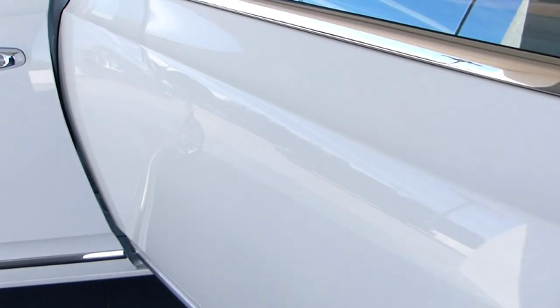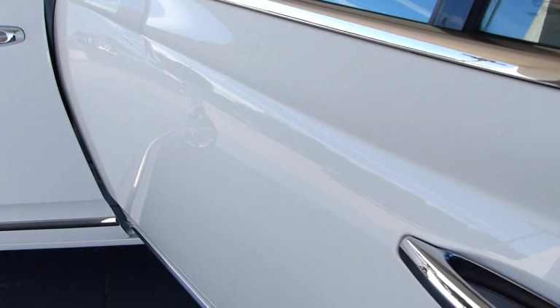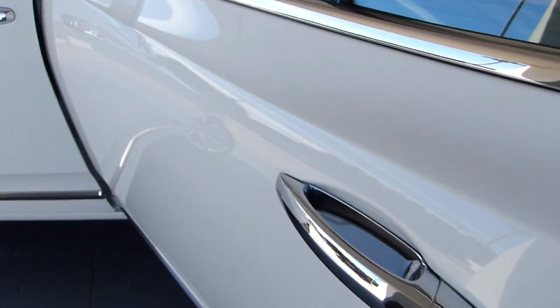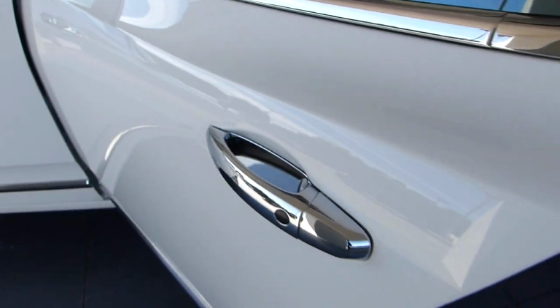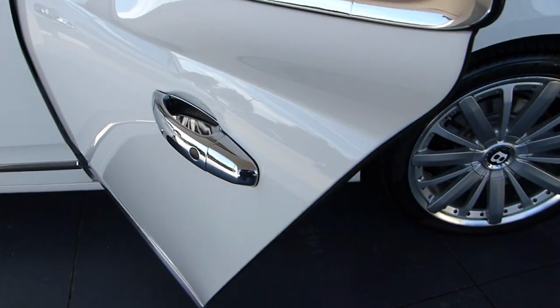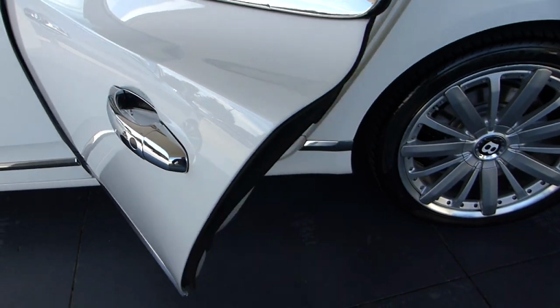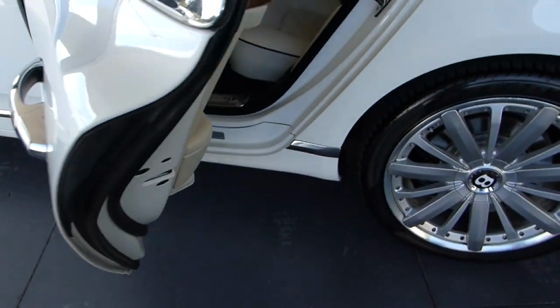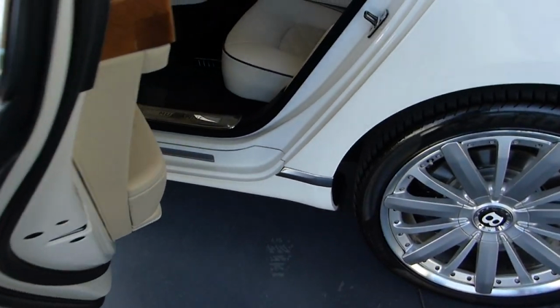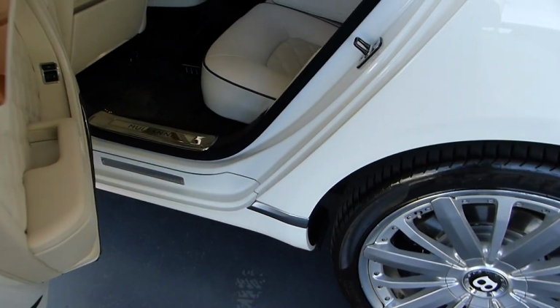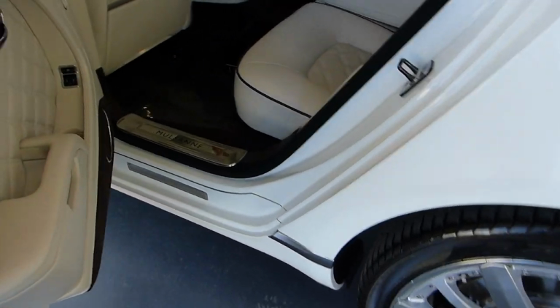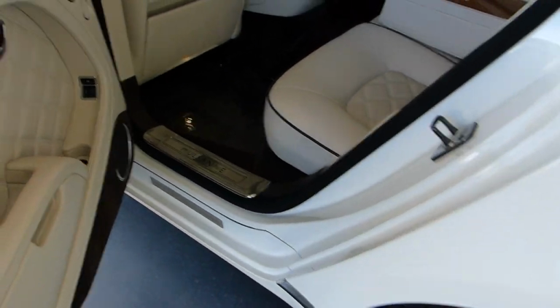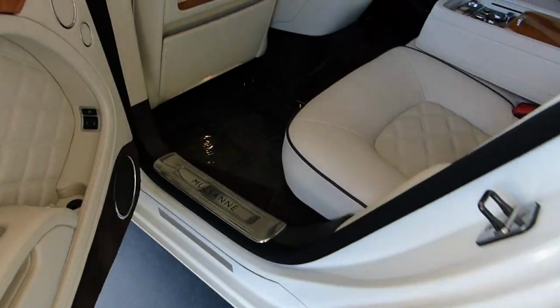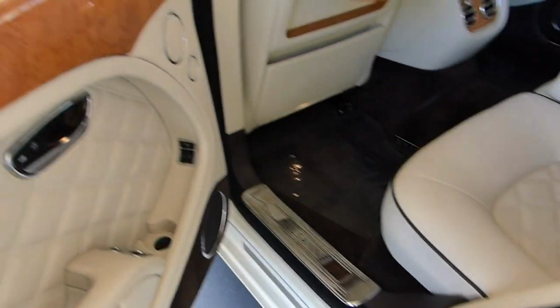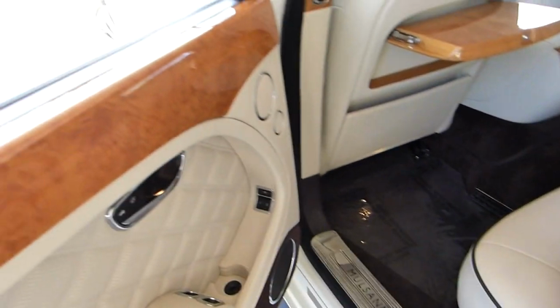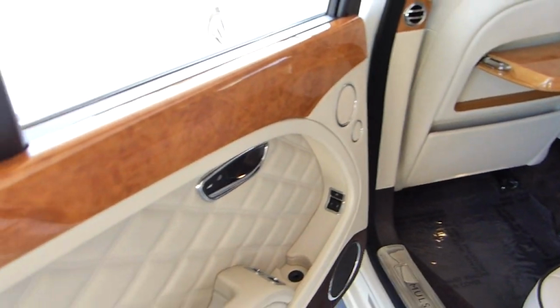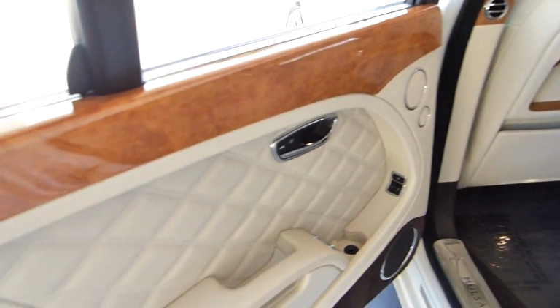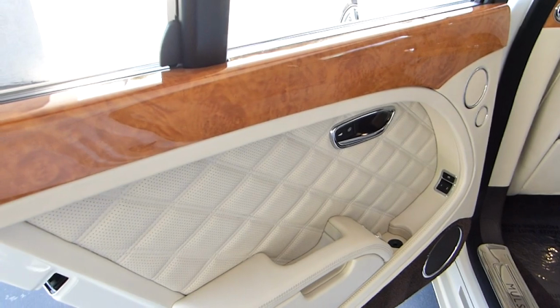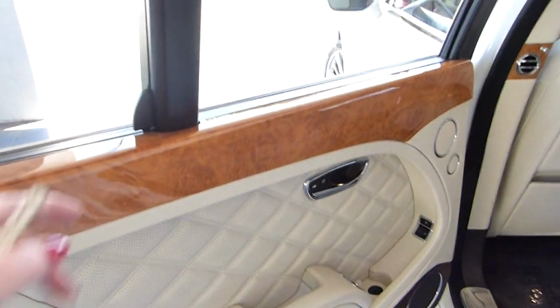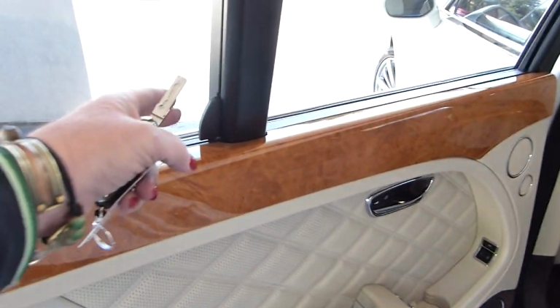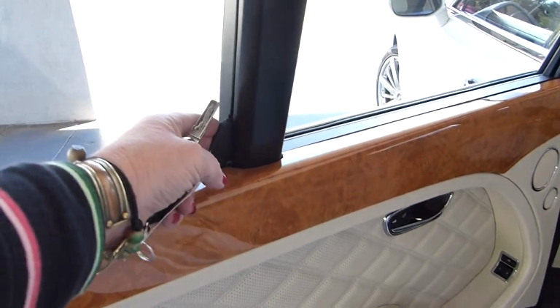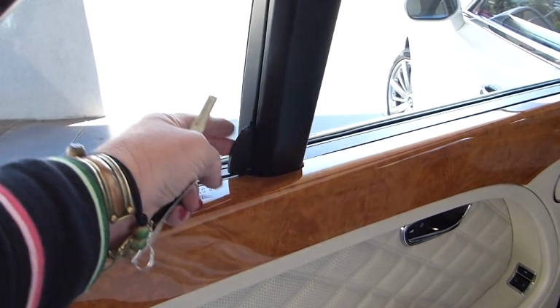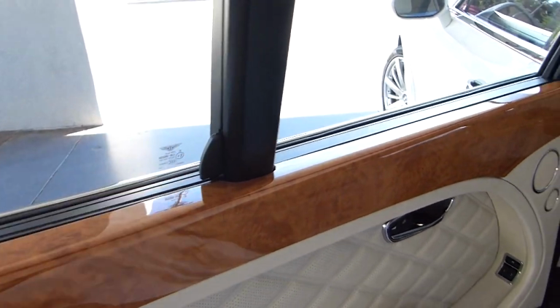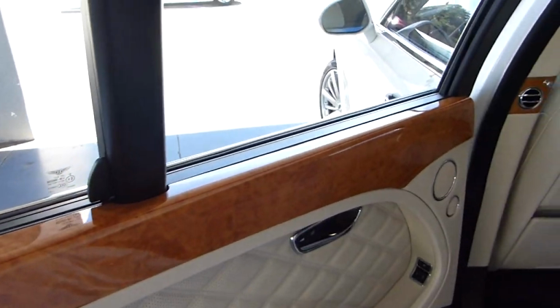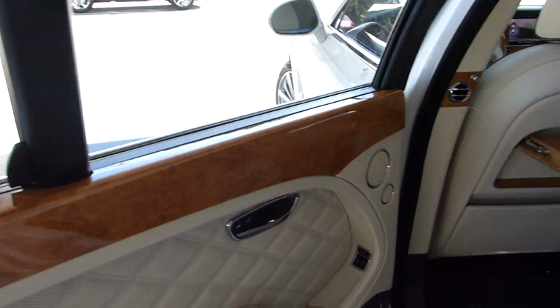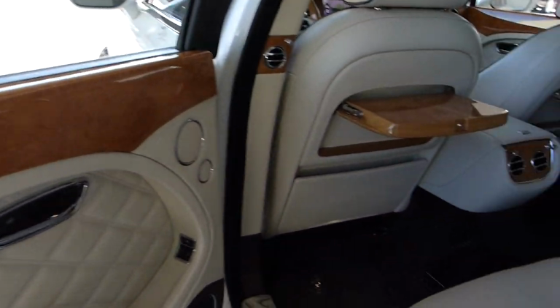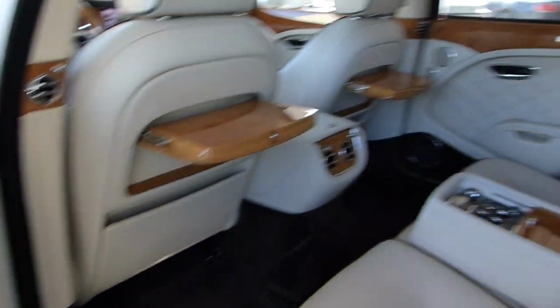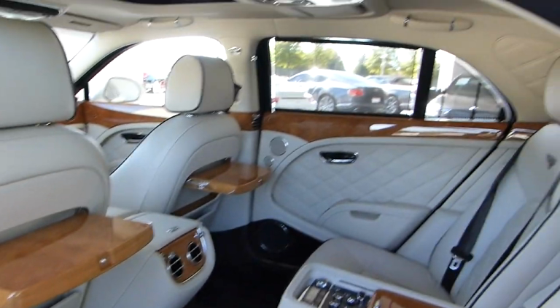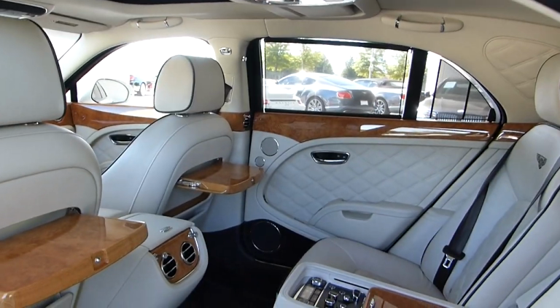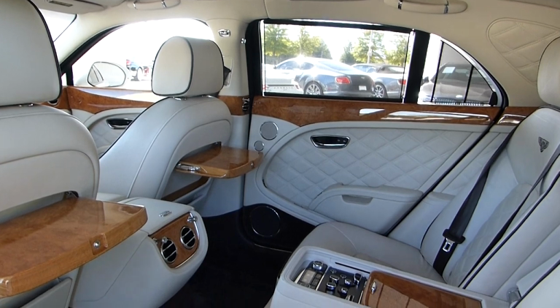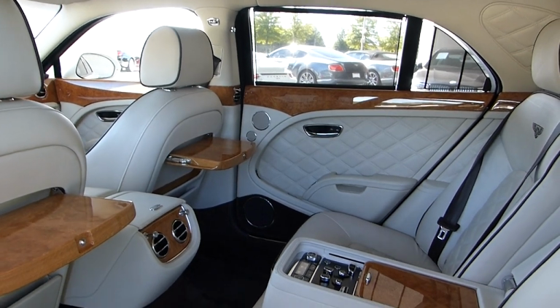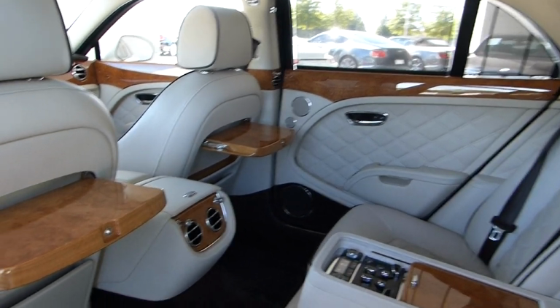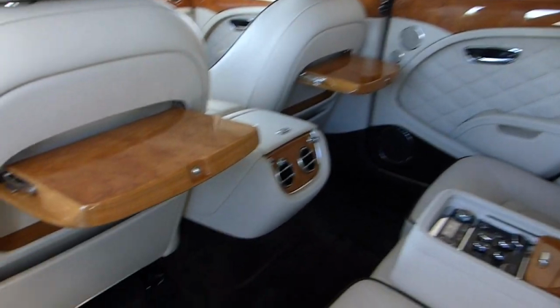I'm not even seeing any flaws in the paint, and Select does recondition any minor things that we find. This is a rear shade — I think it's up on the other side. Yes it is, so you can check that out.